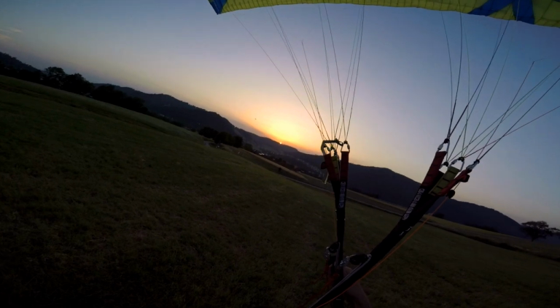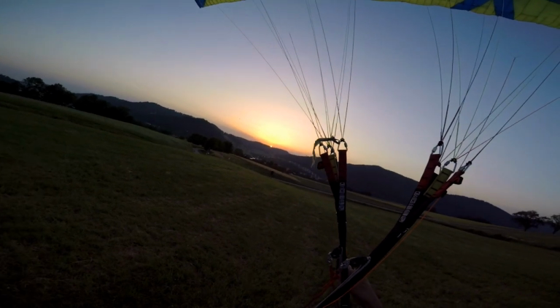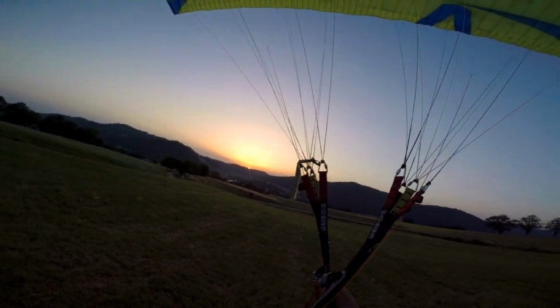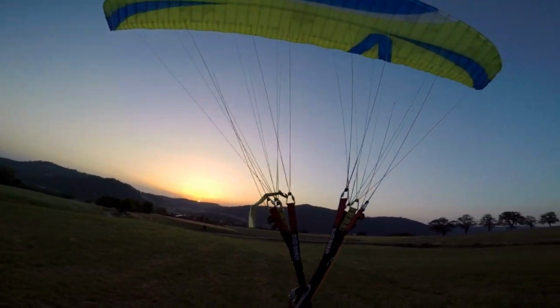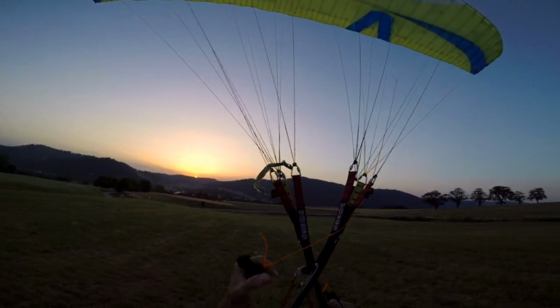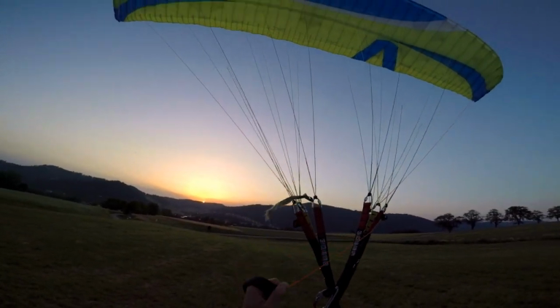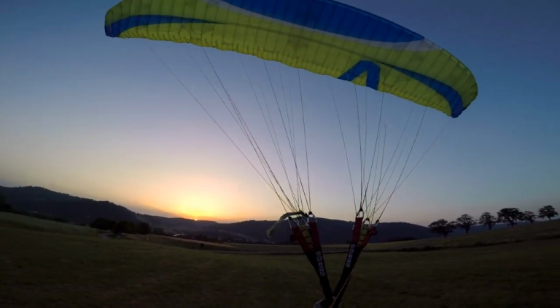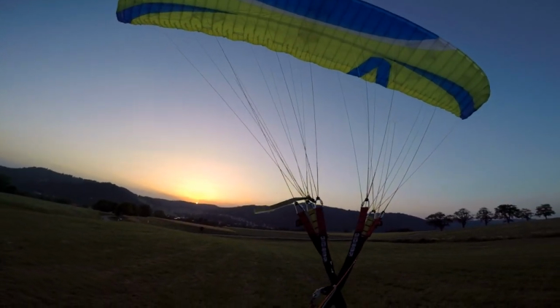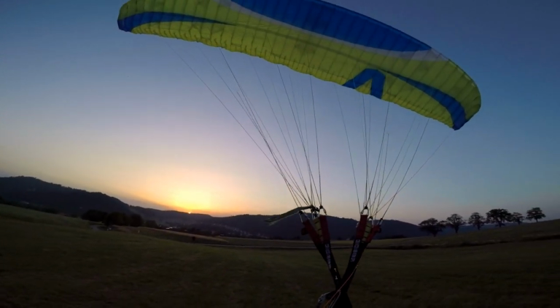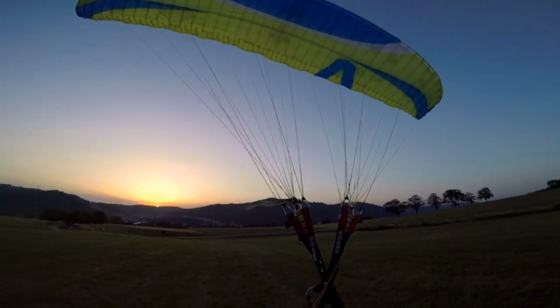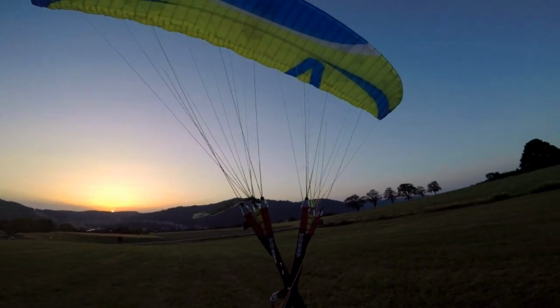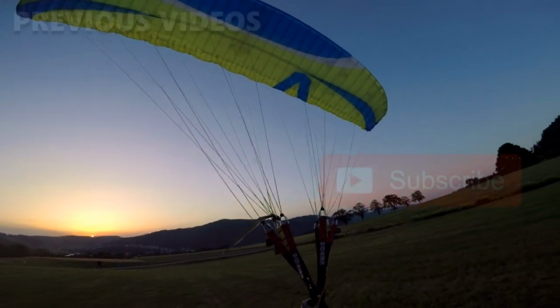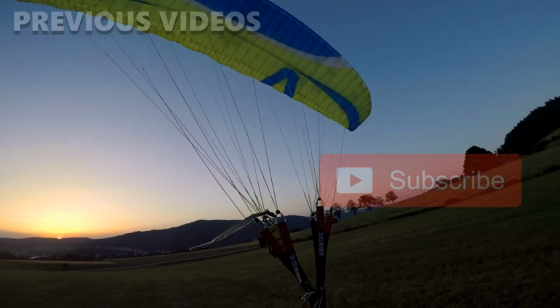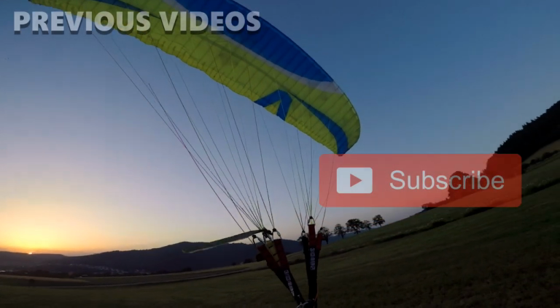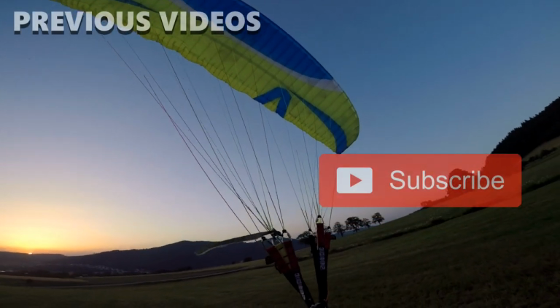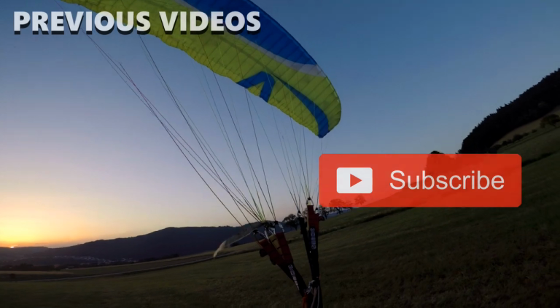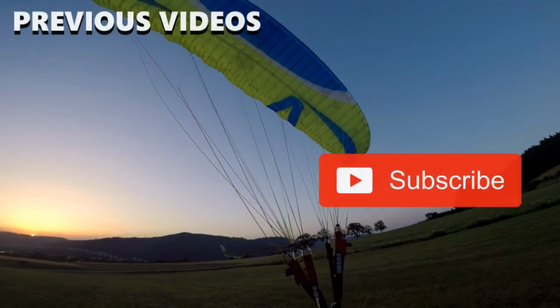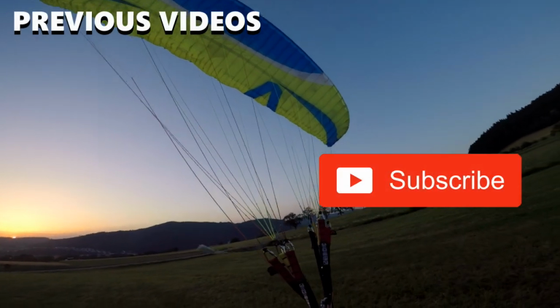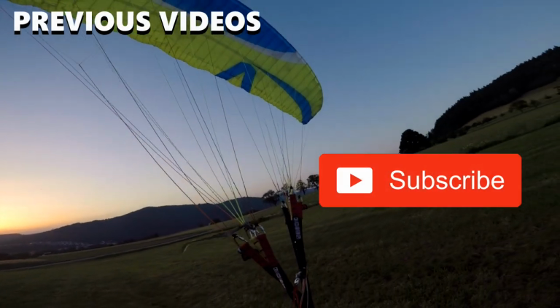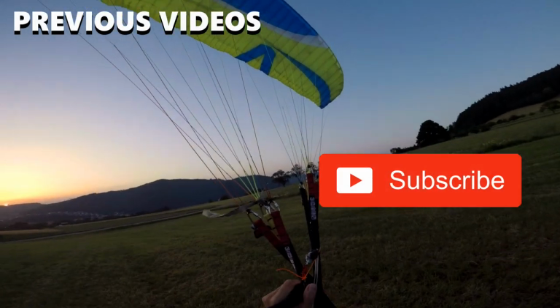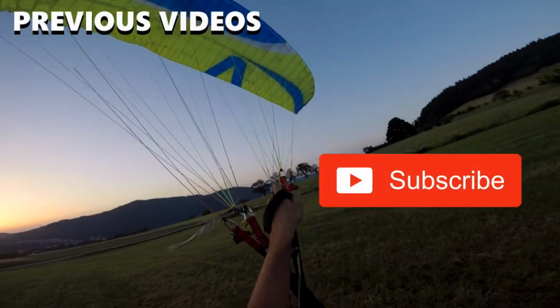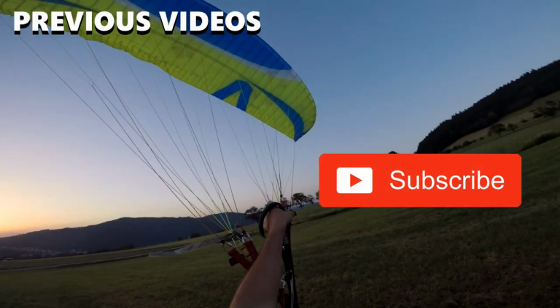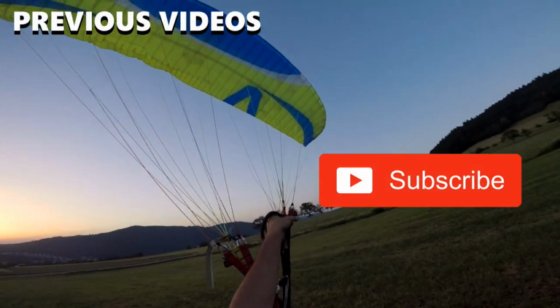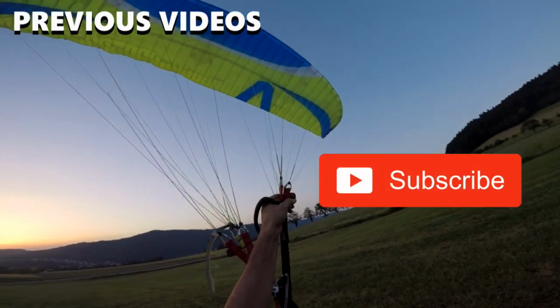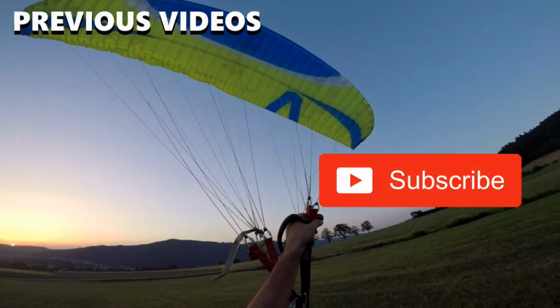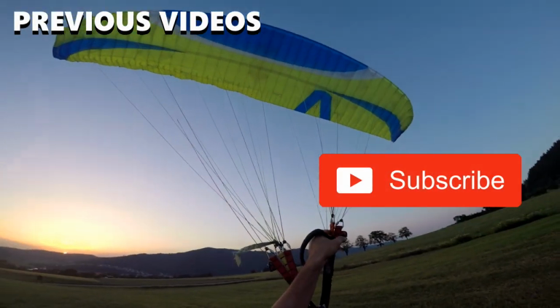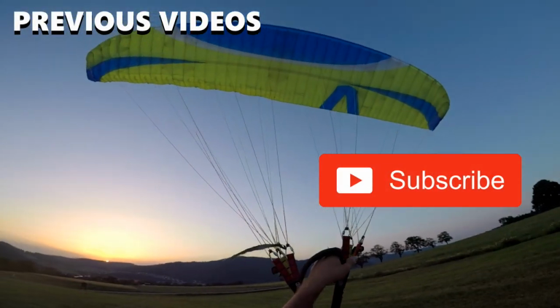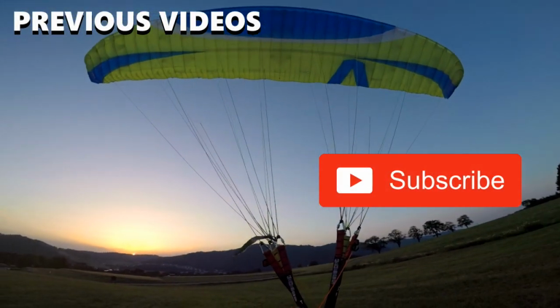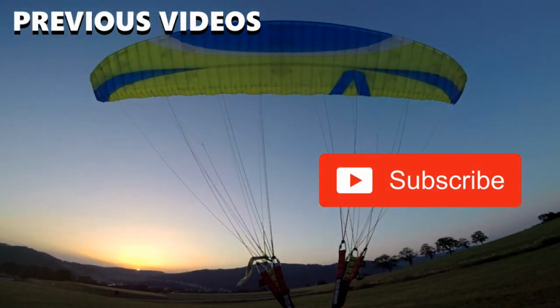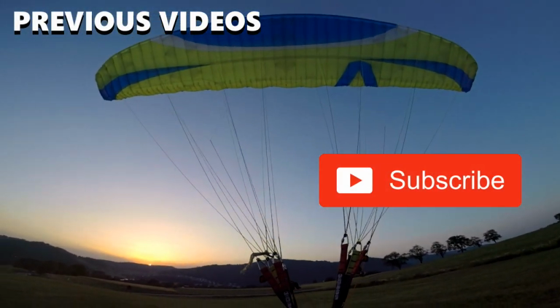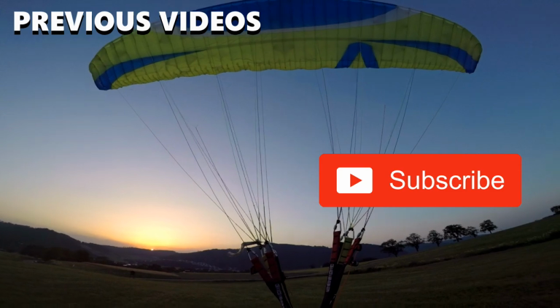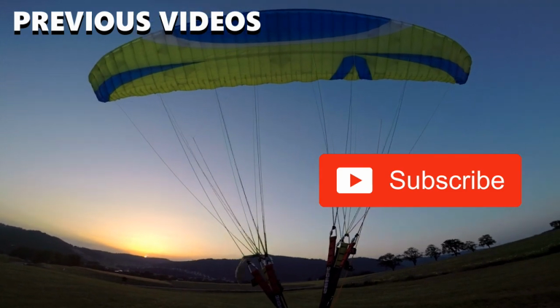Ground handling in the sunset — how sick is that, man? How sick is that!